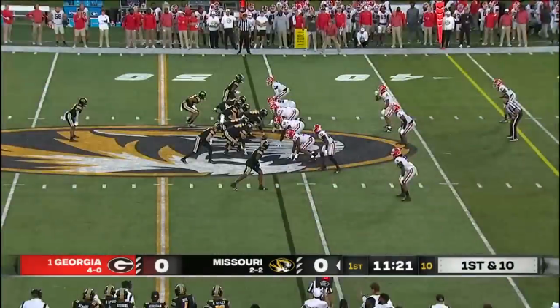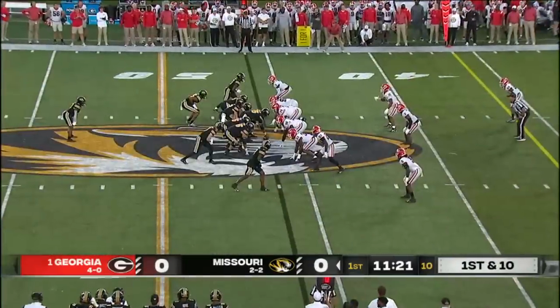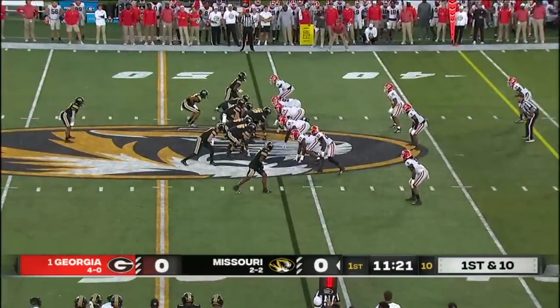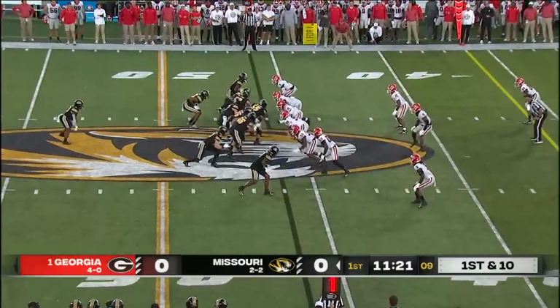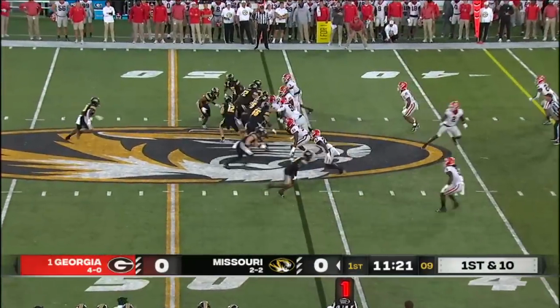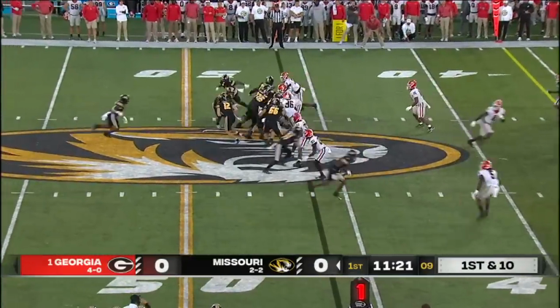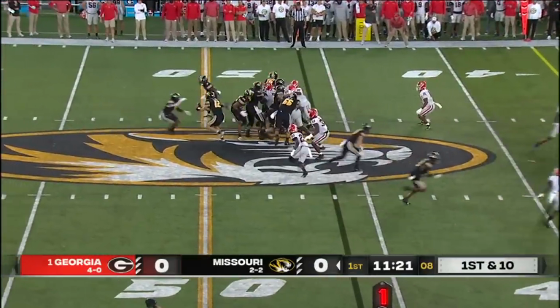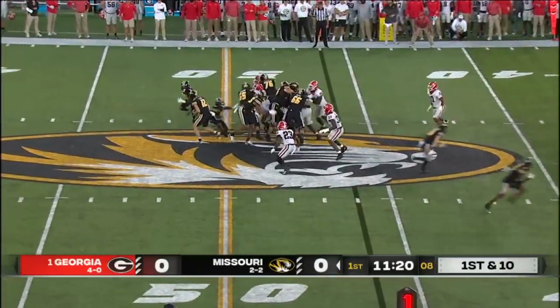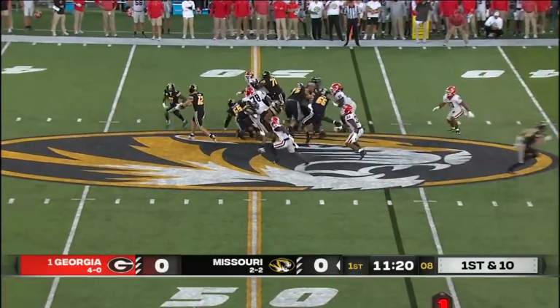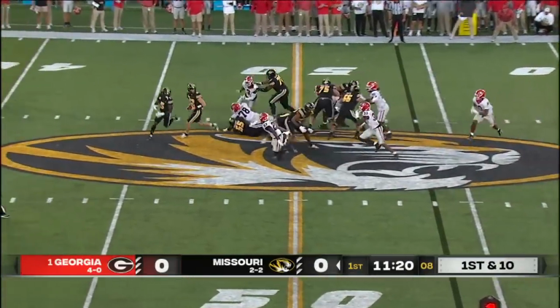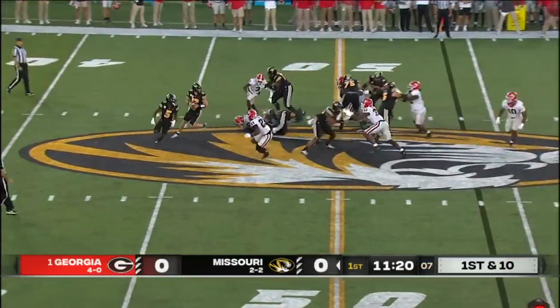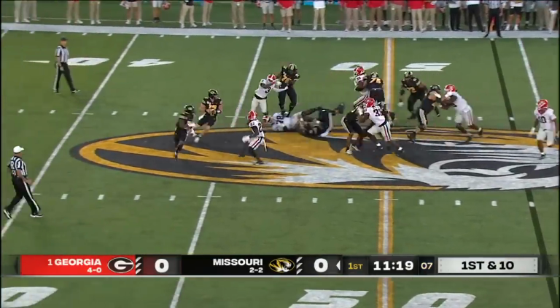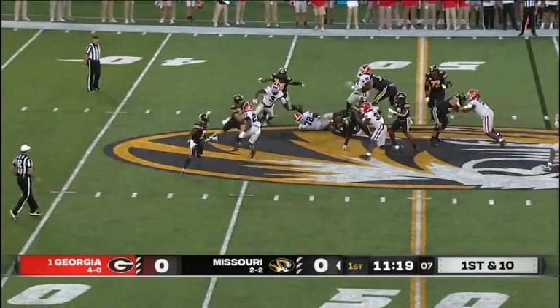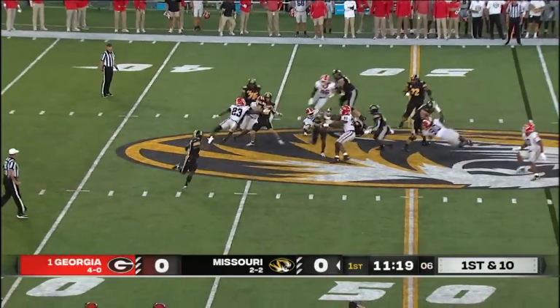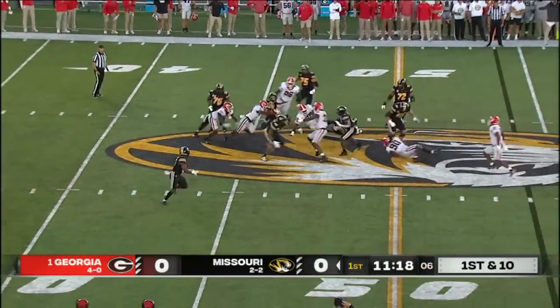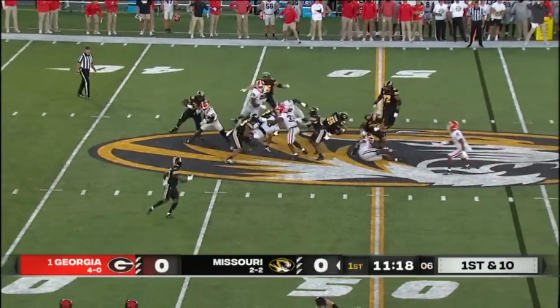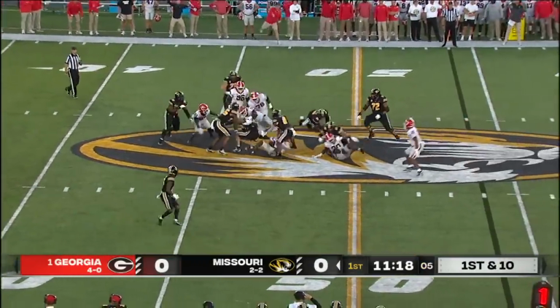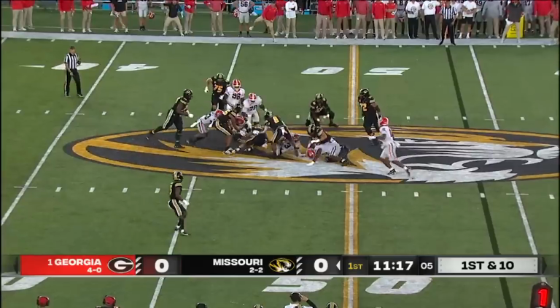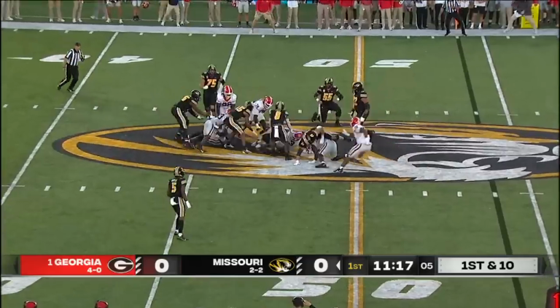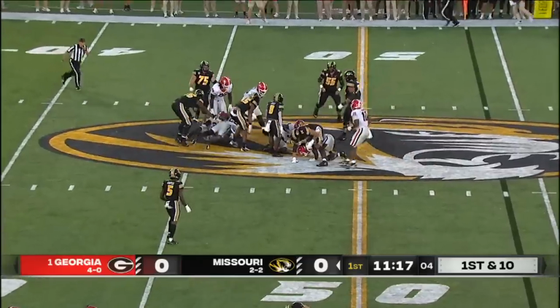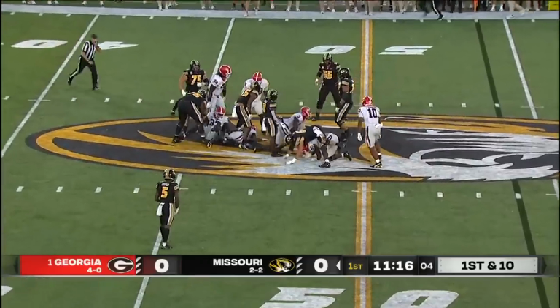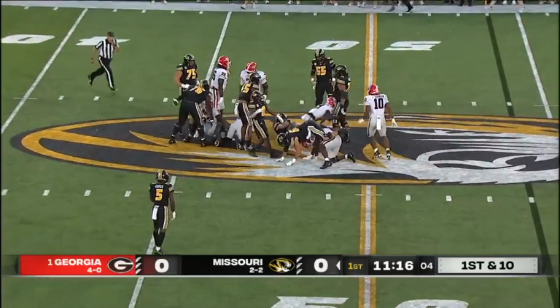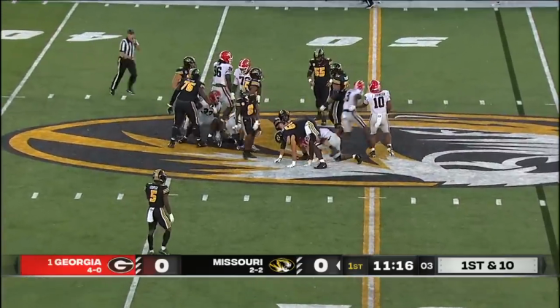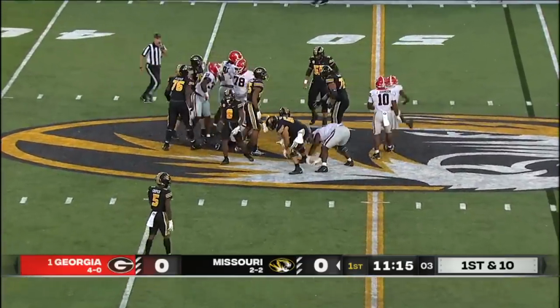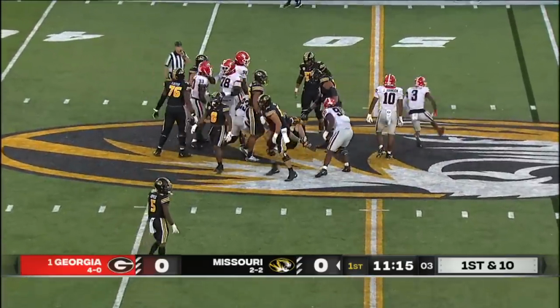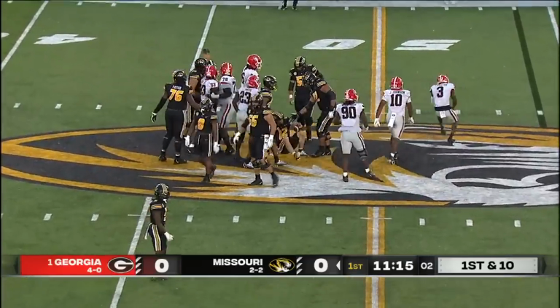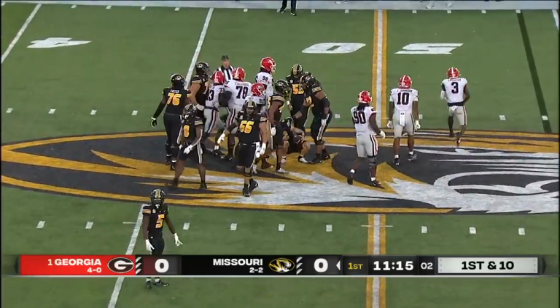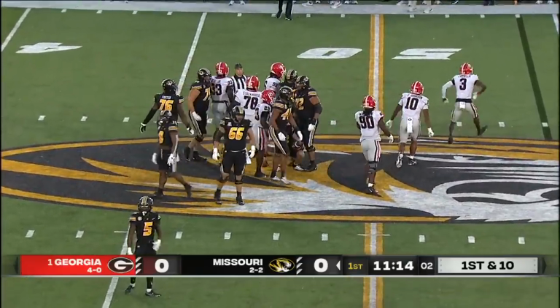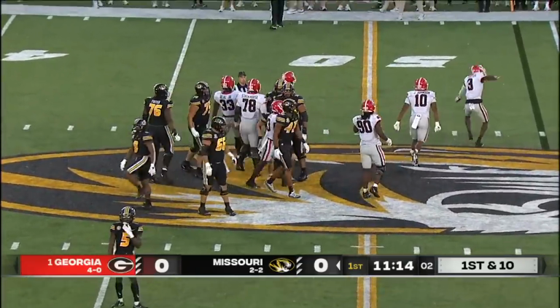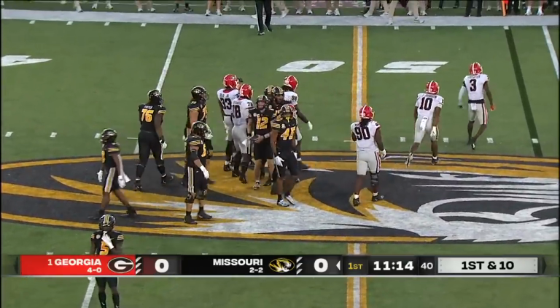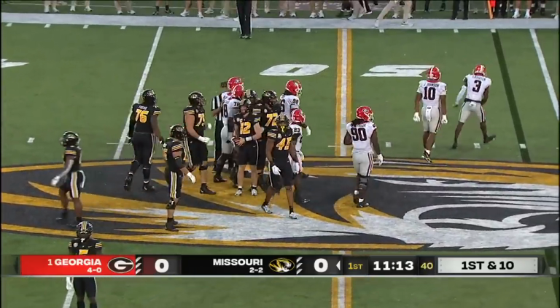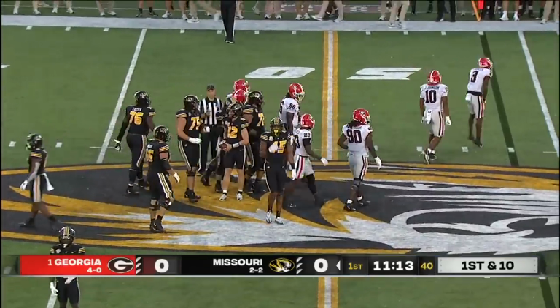Cook under center now. A little misdirection, a lot of window dressing. He's pressured and goes down. The Georgia defense answers with a big play of its own.